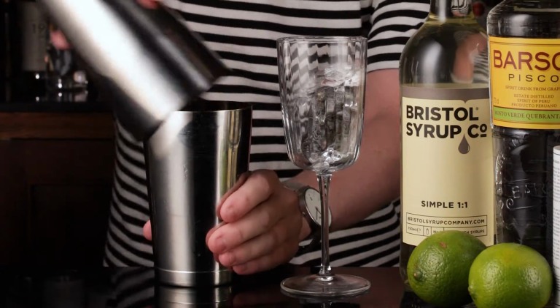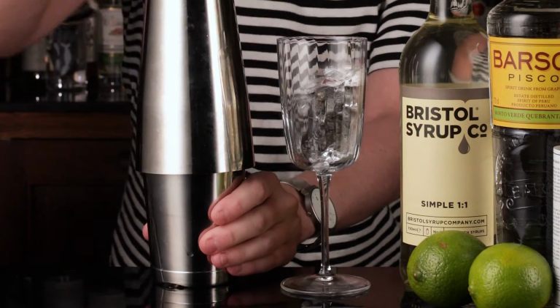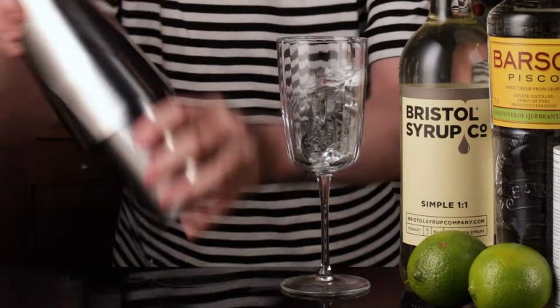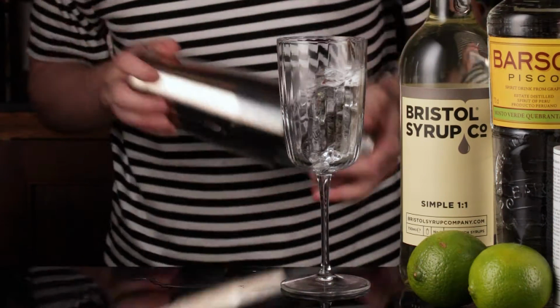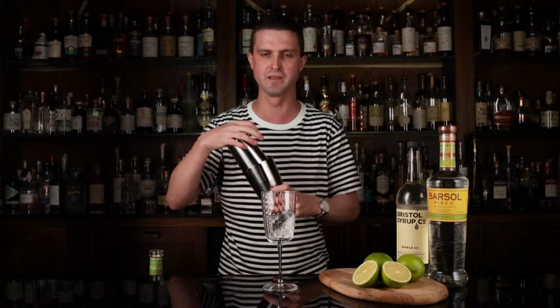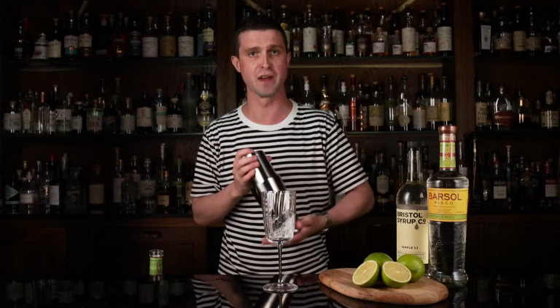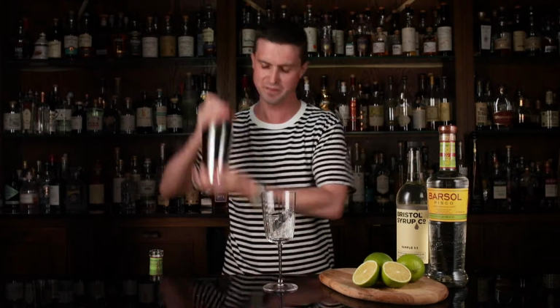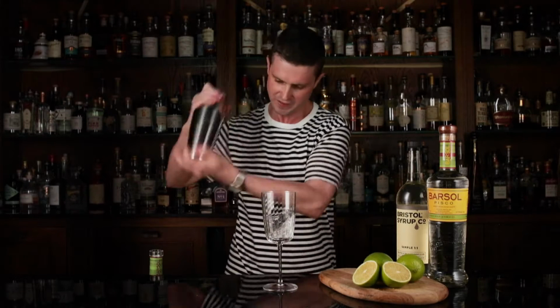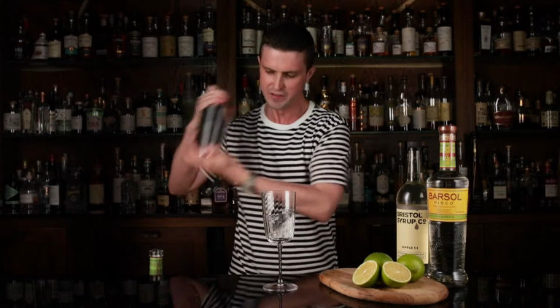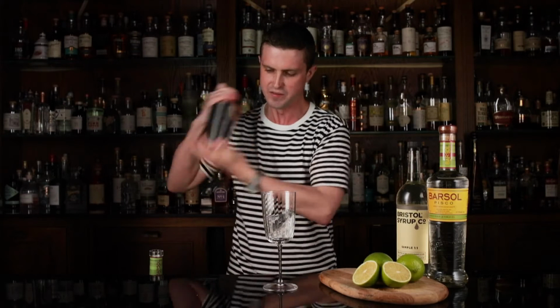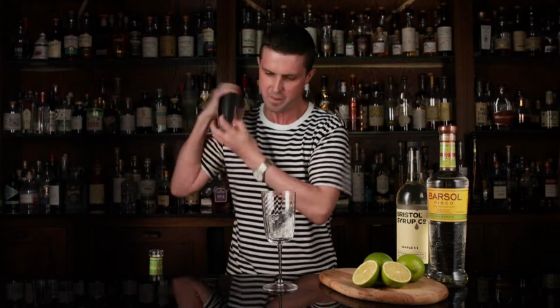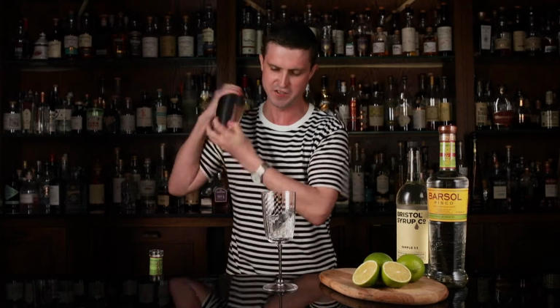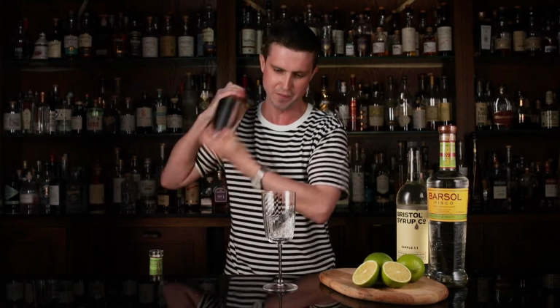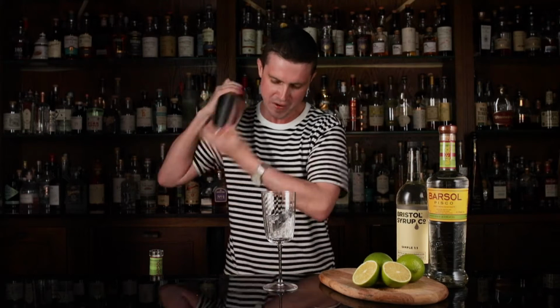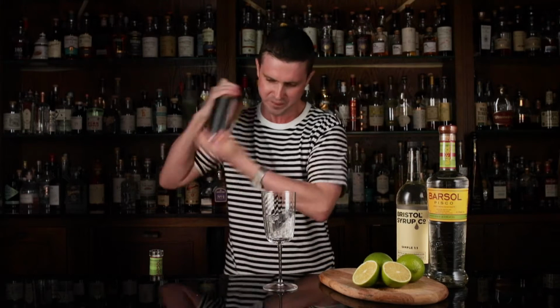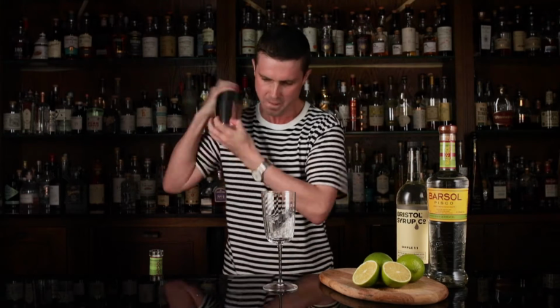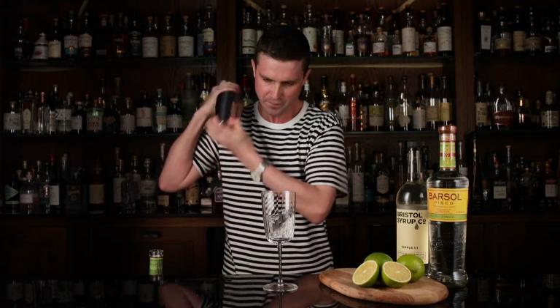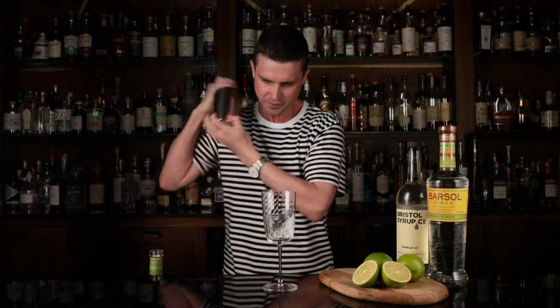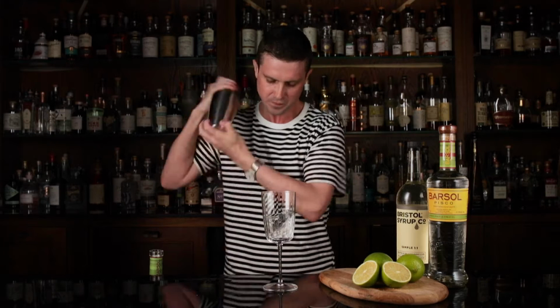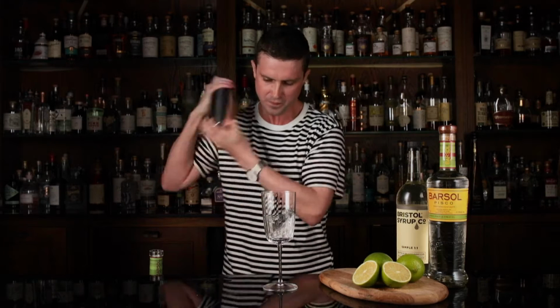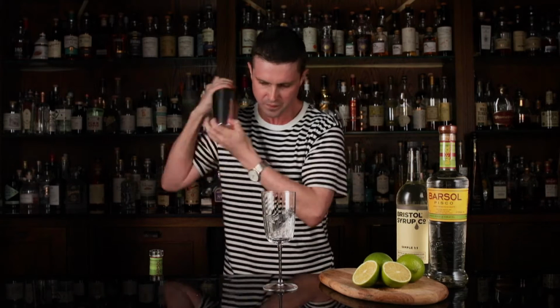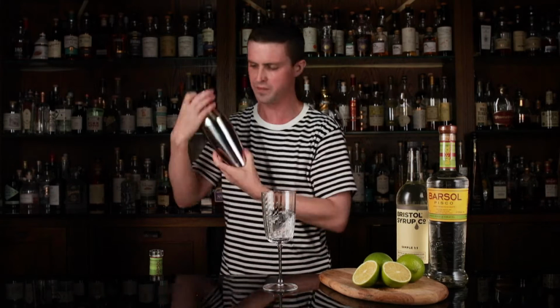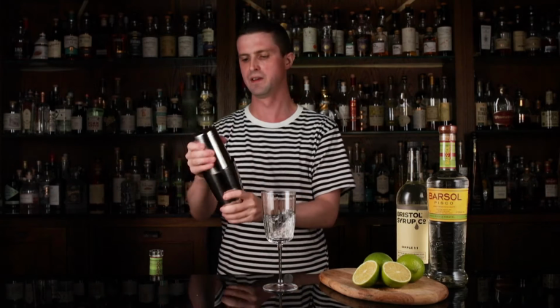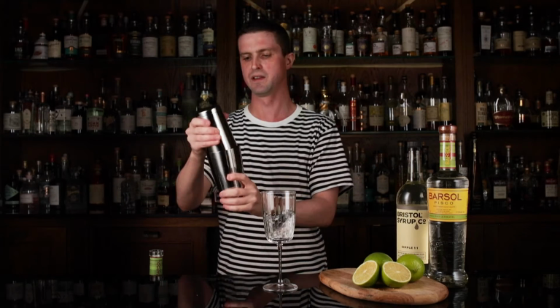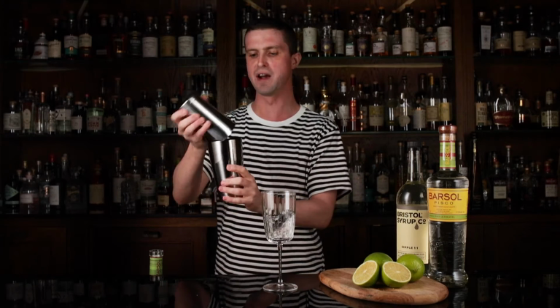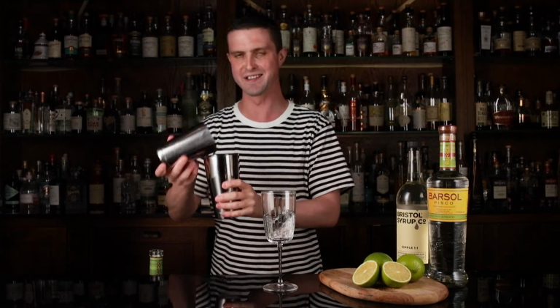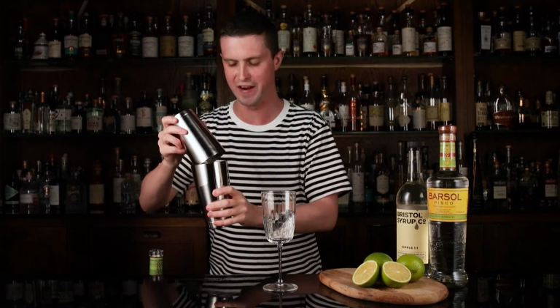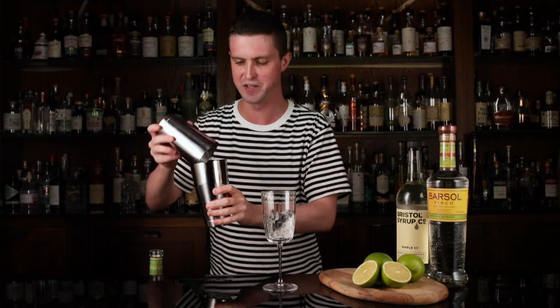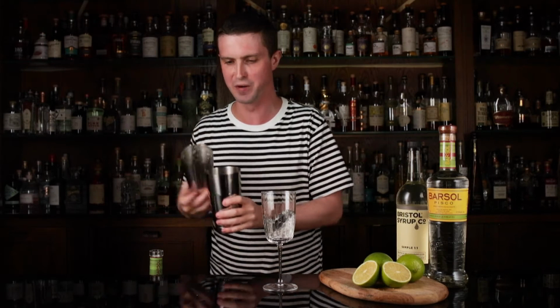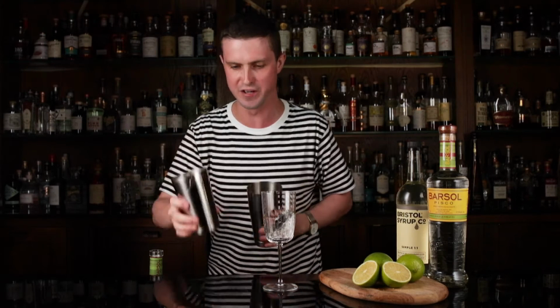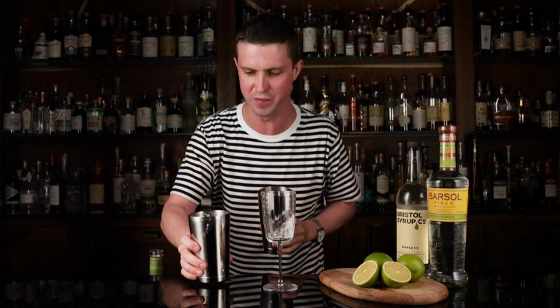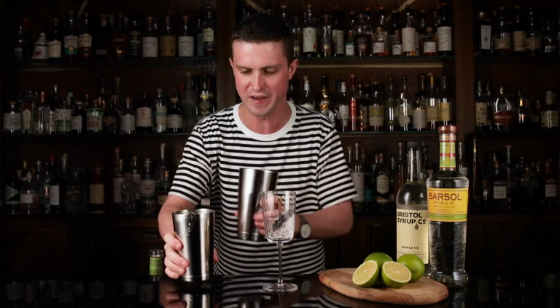Now we dry shake — that's without ice — just to froth up that egg white. There's no ice in this and no vacuum, so you want to keep a good hold of your shaker when you're doing that.